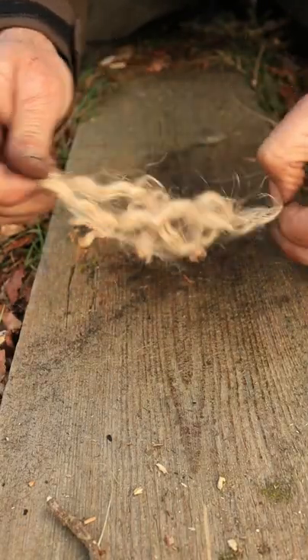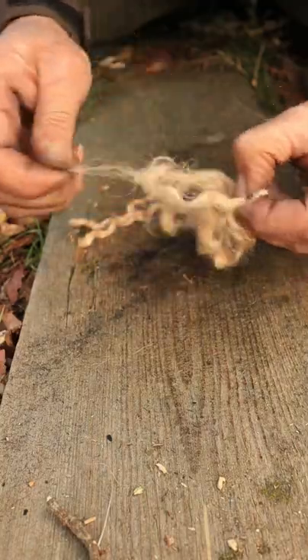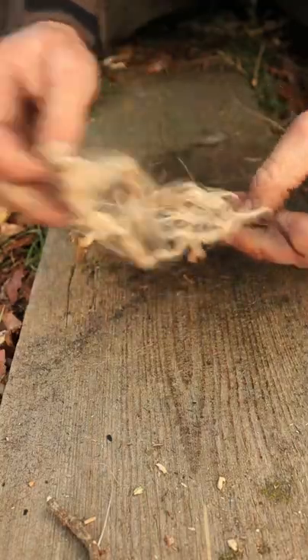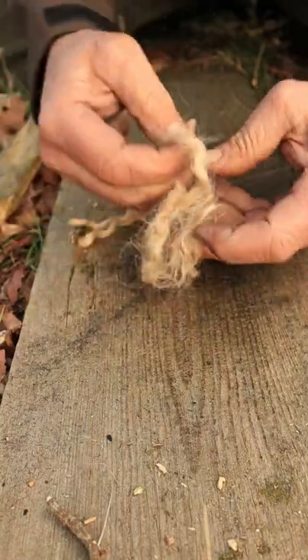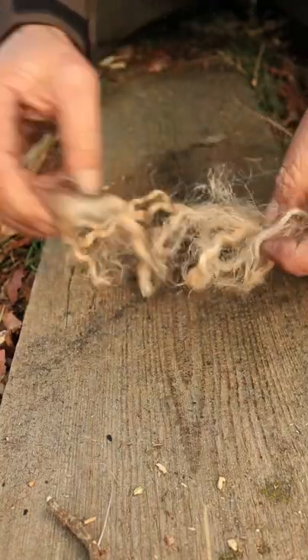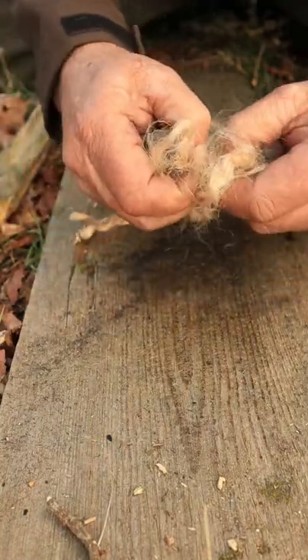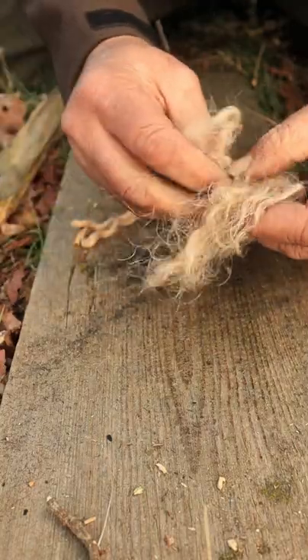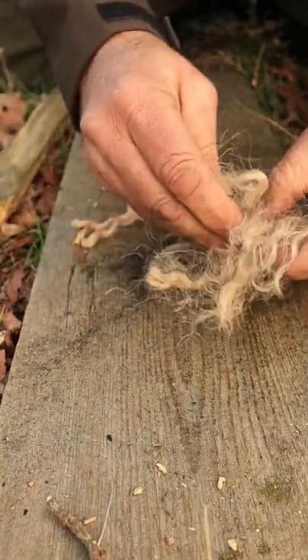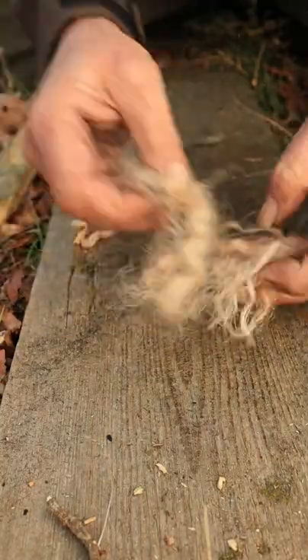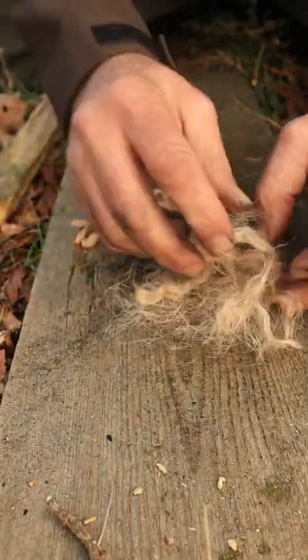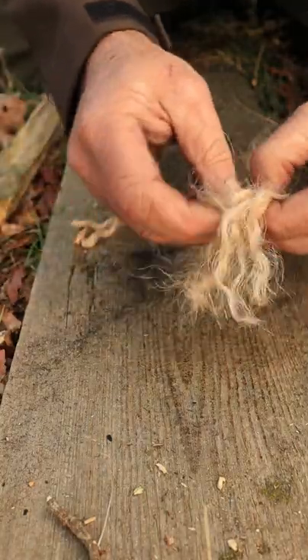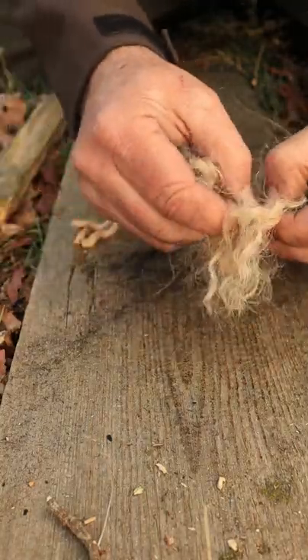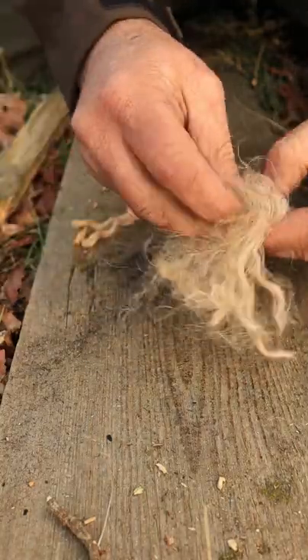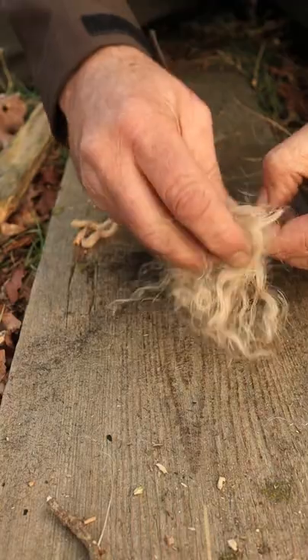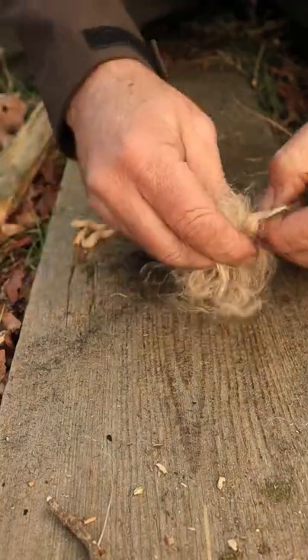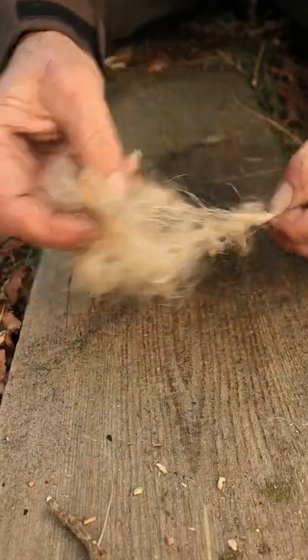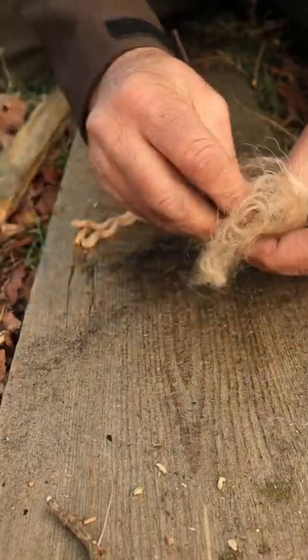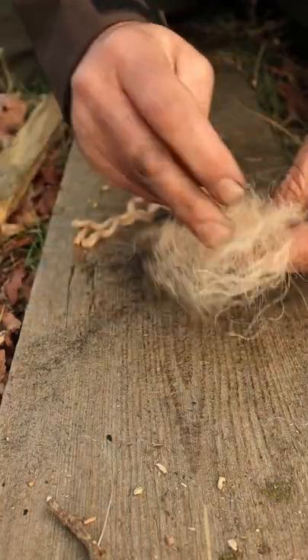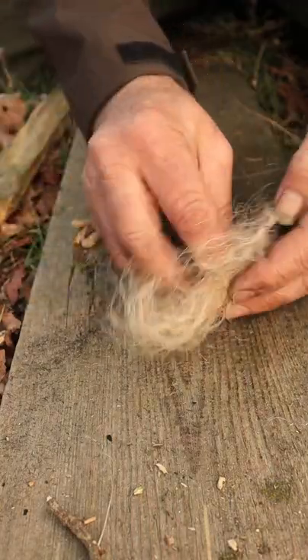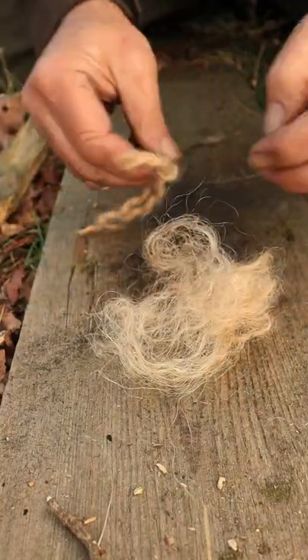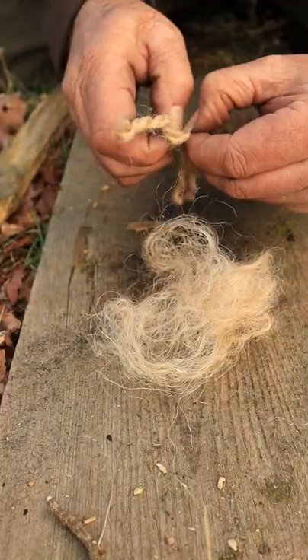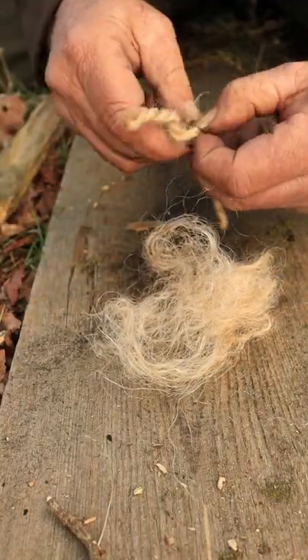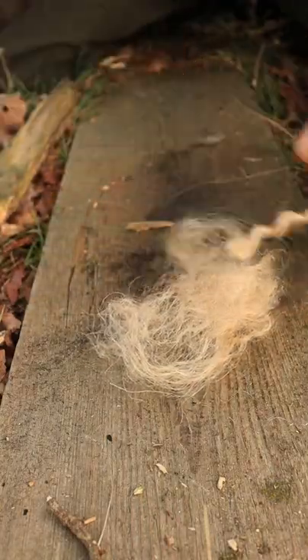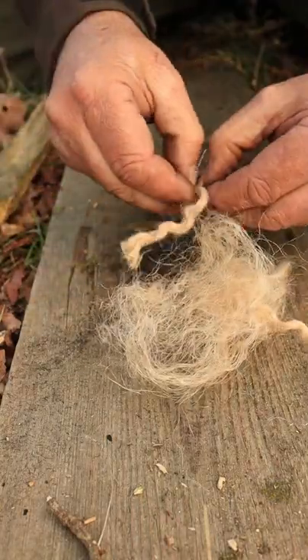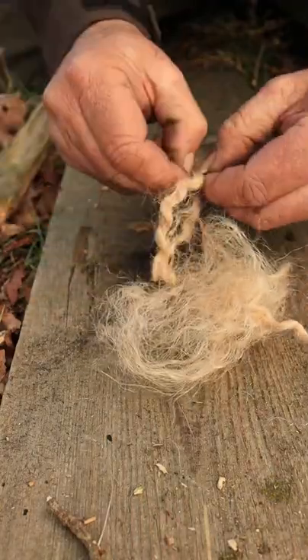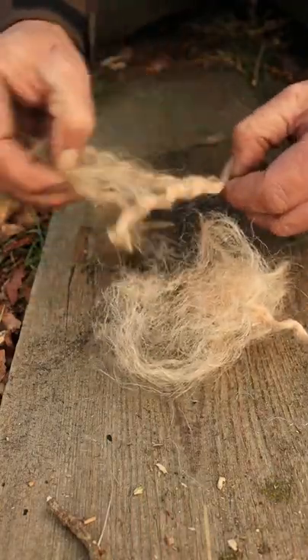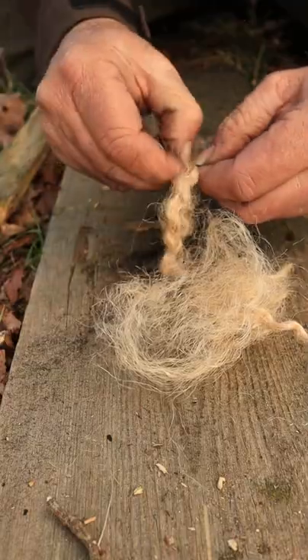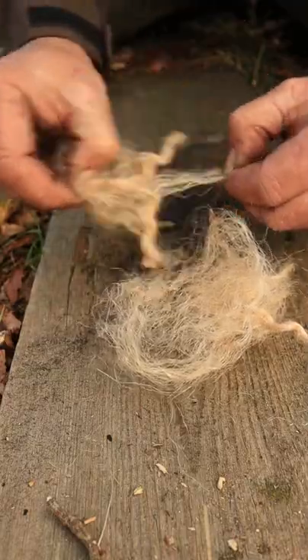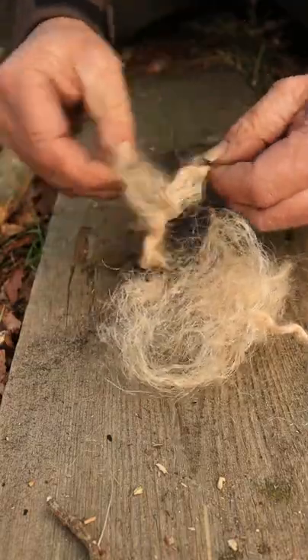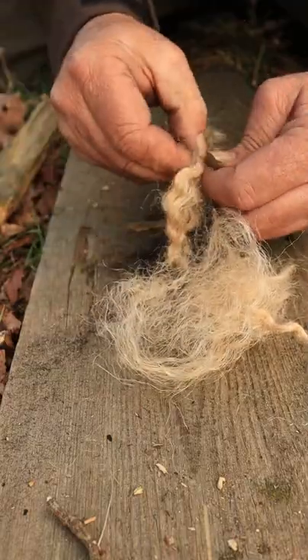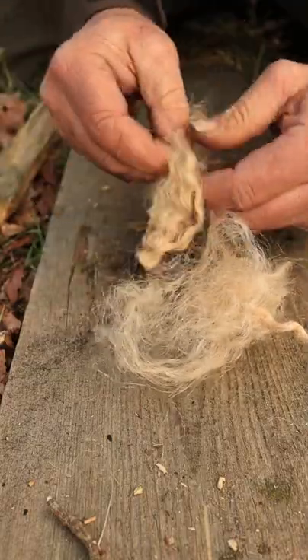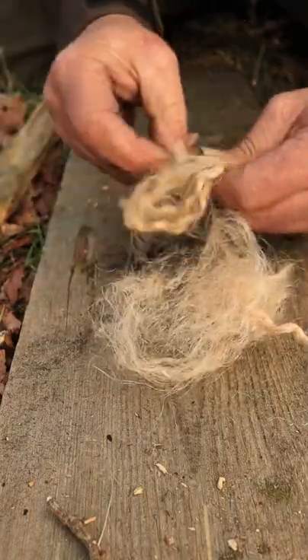Experimenting with different materials is always a good thing, so I decided to experiment with jute. It's a brilliant material. I got it in rope form which I cut and then frayed and made into a bird's nest.